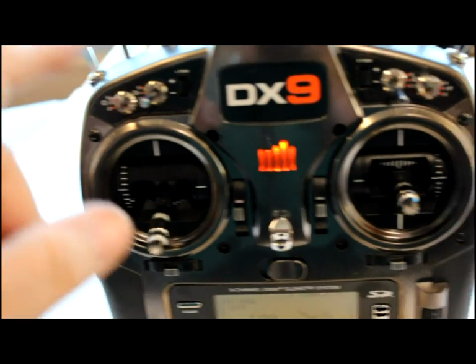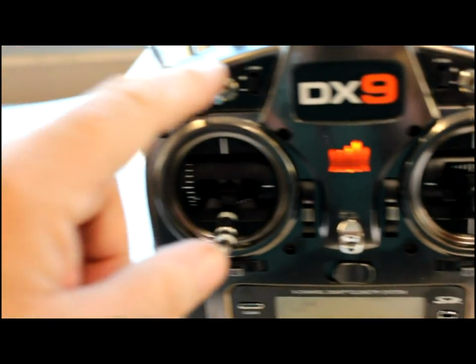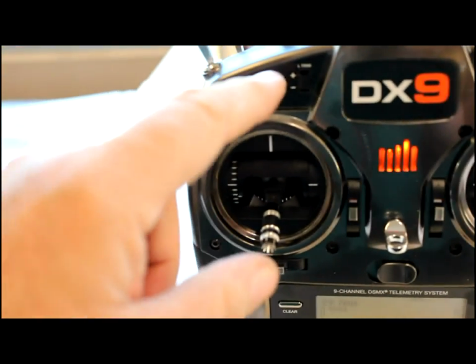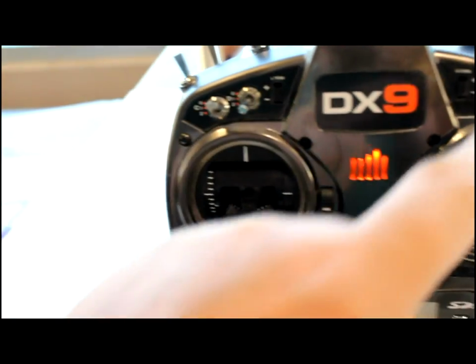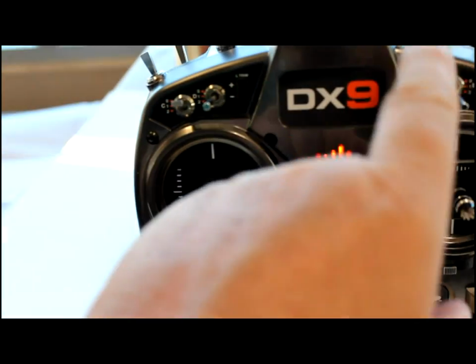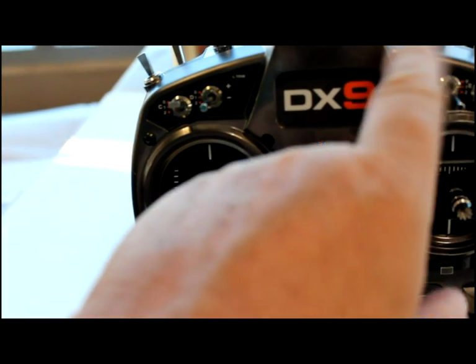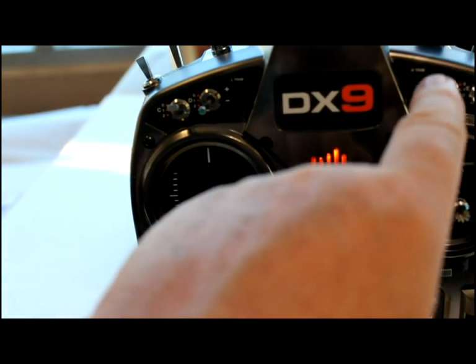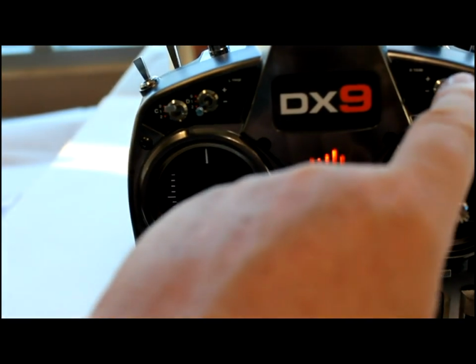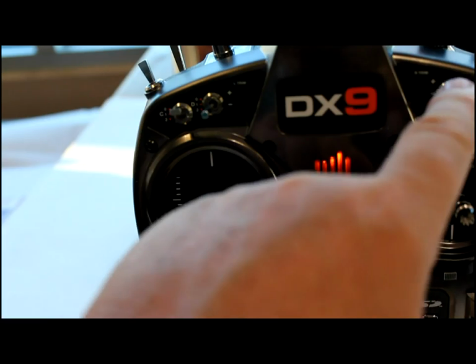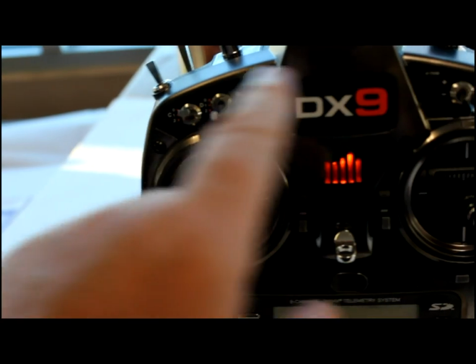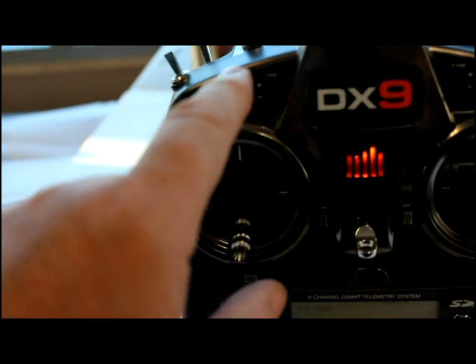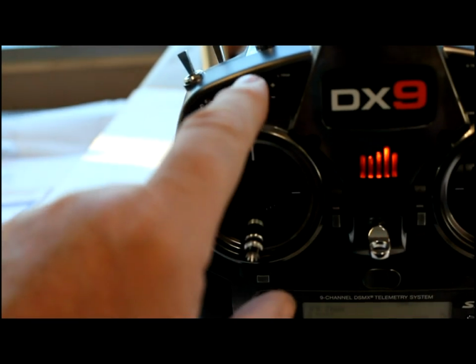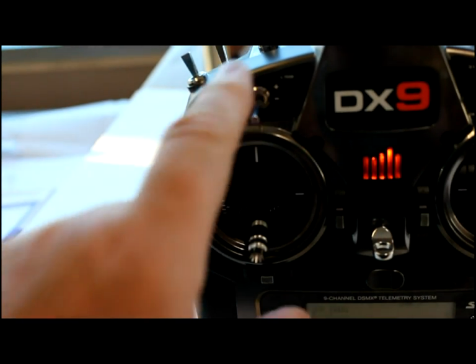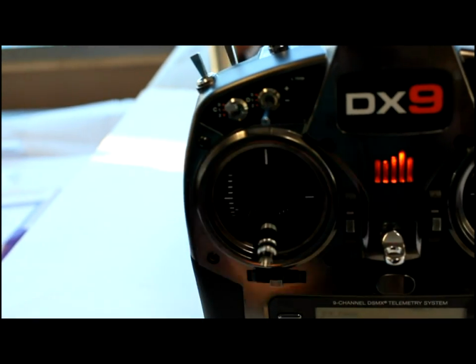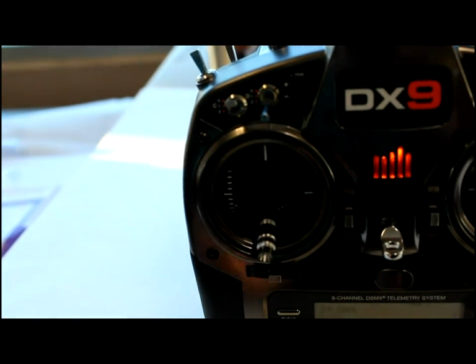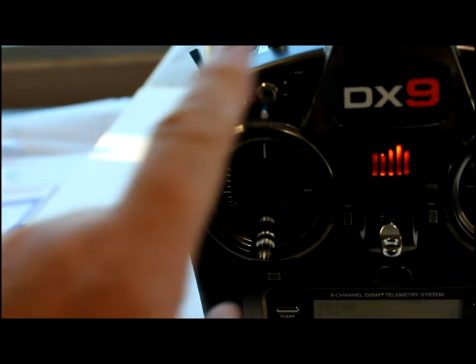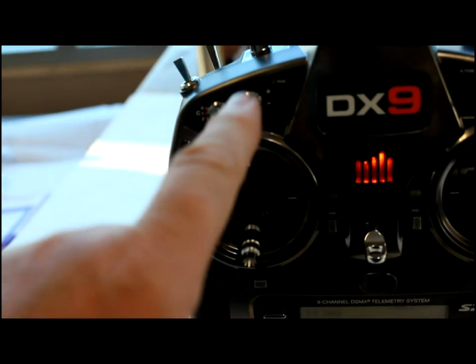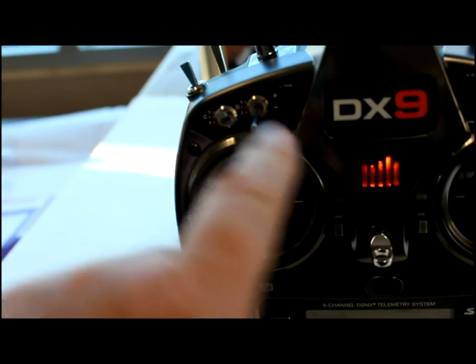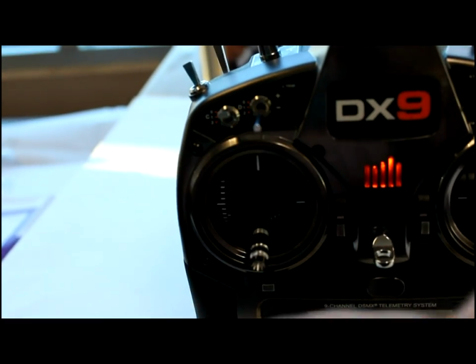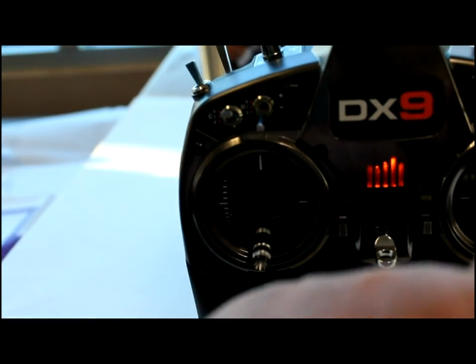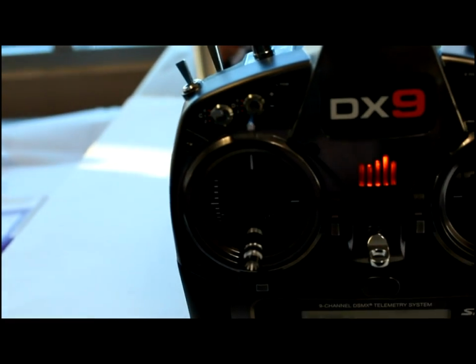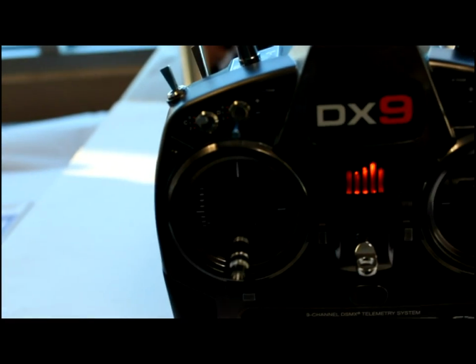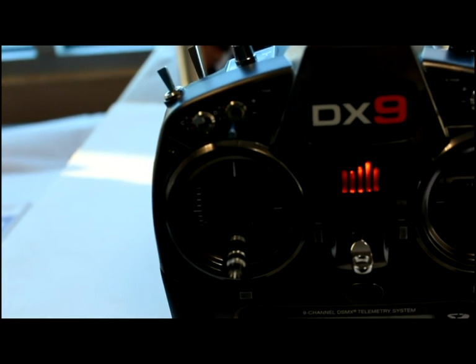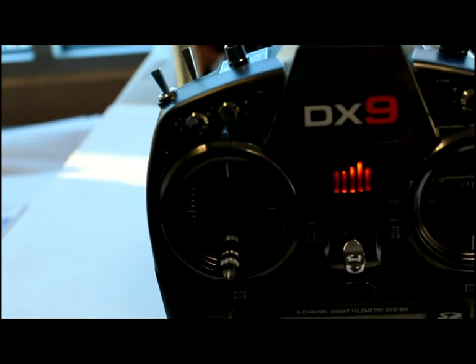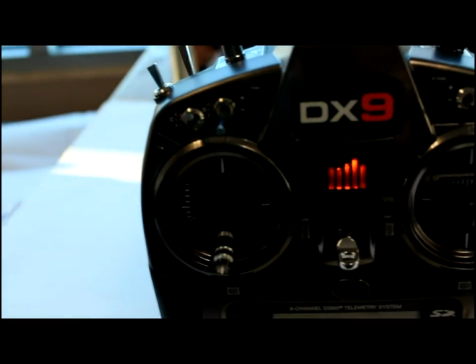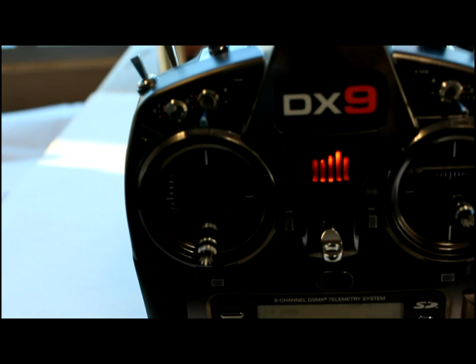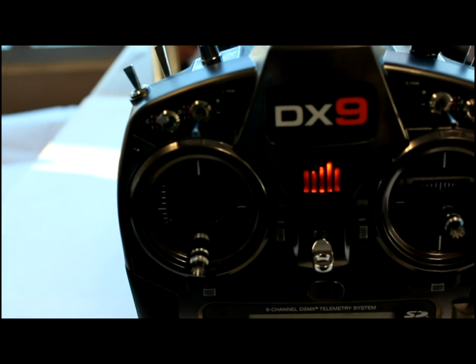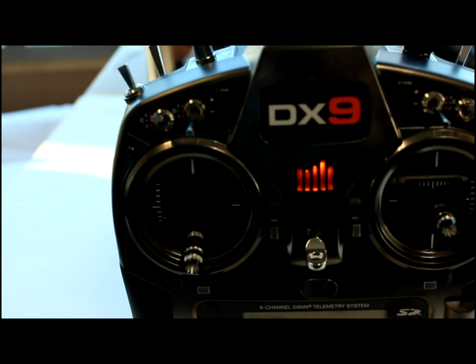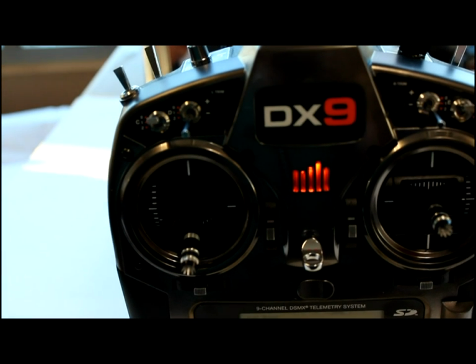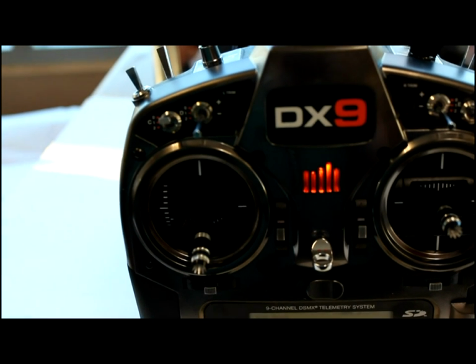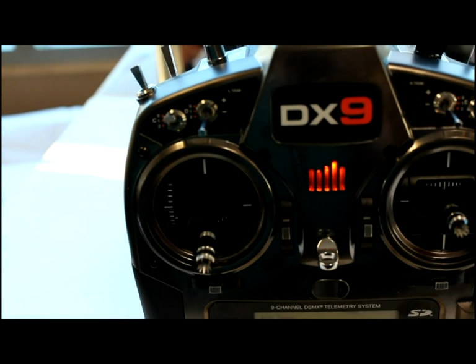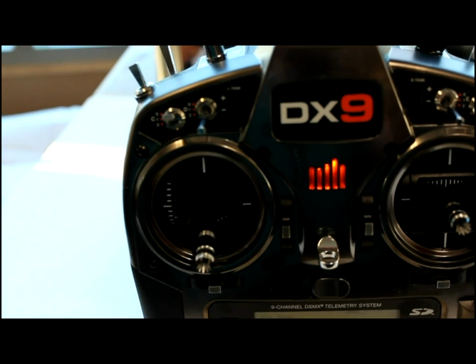When everything else is done, I can ignore that. Landing mode — this switch overrides the other one. So I have five flight modes for my sailplanes.